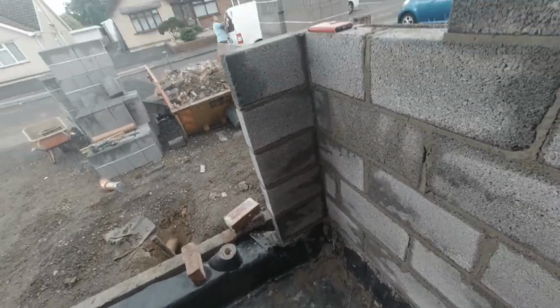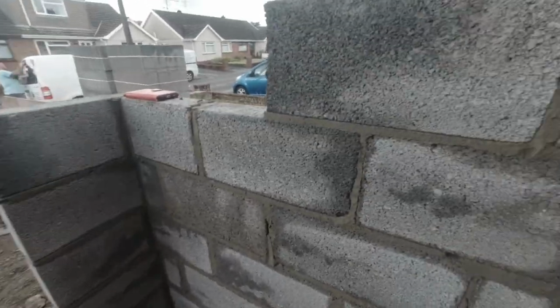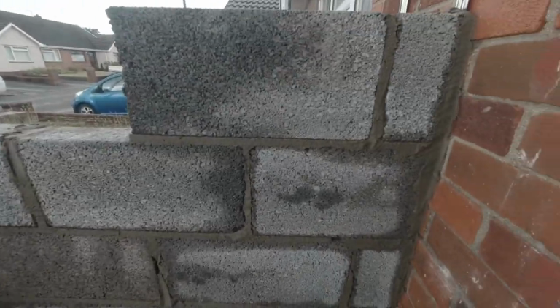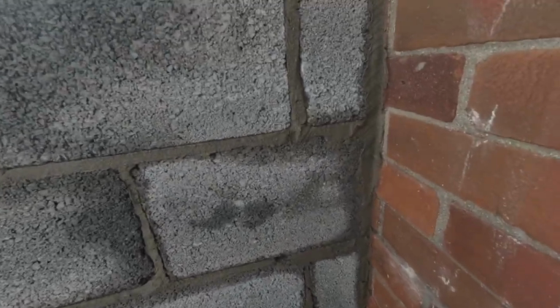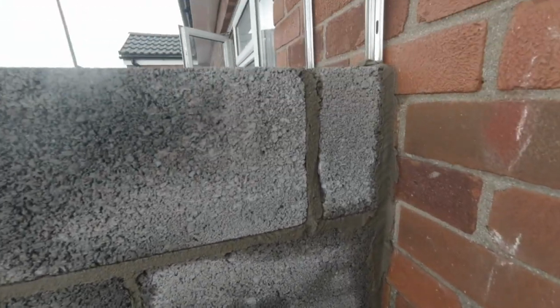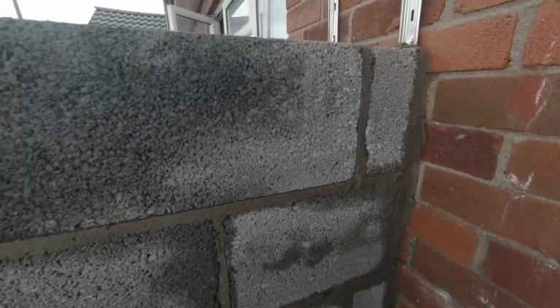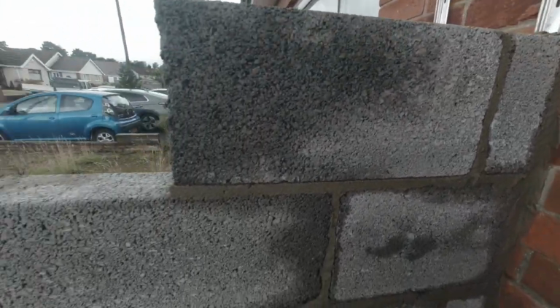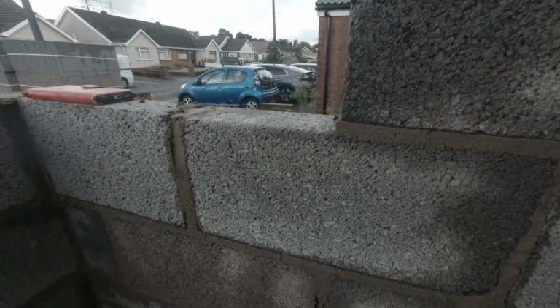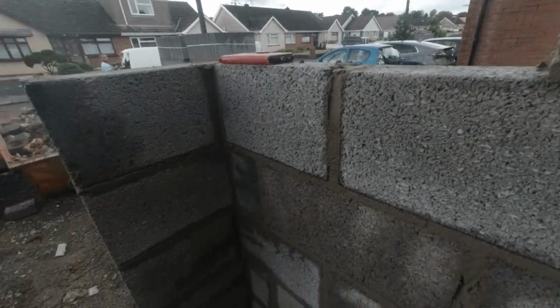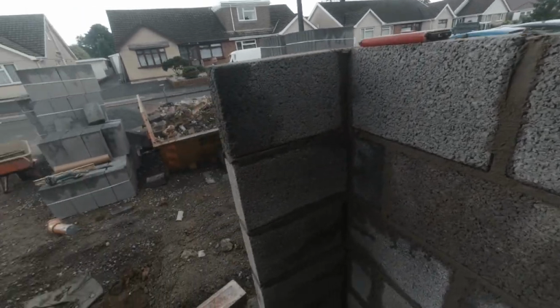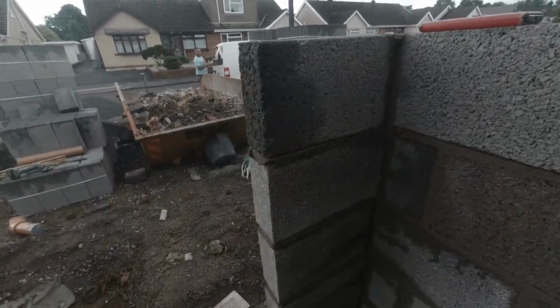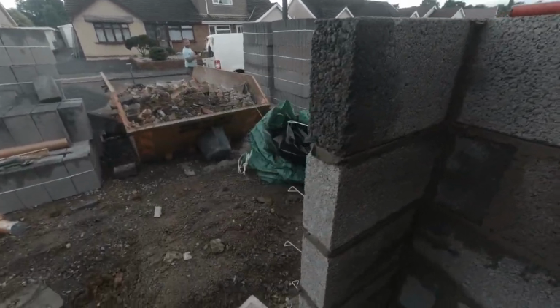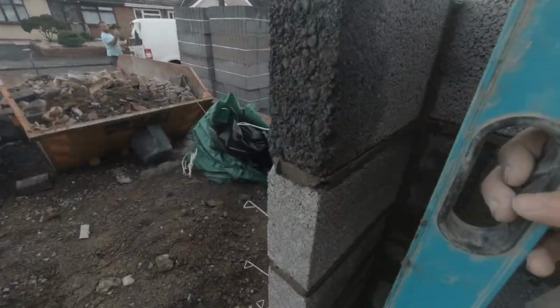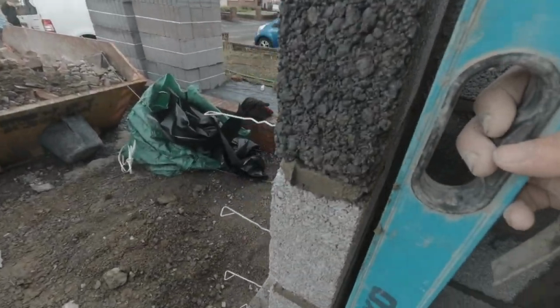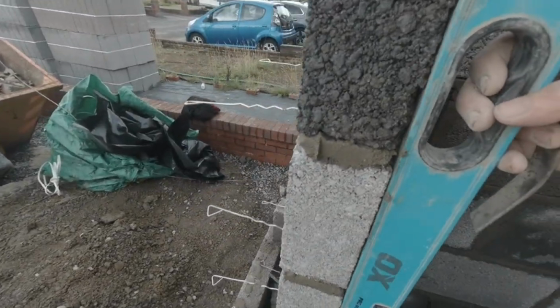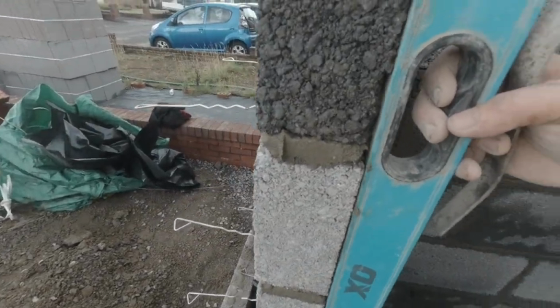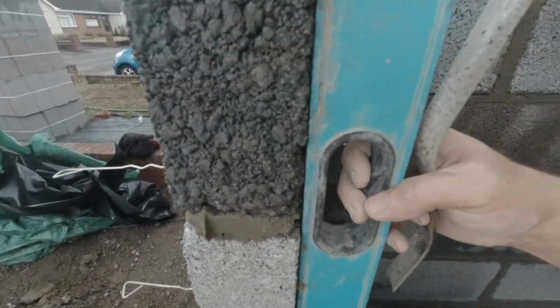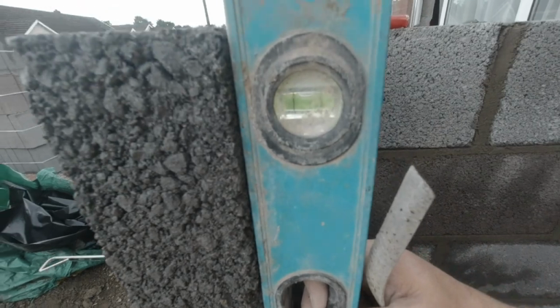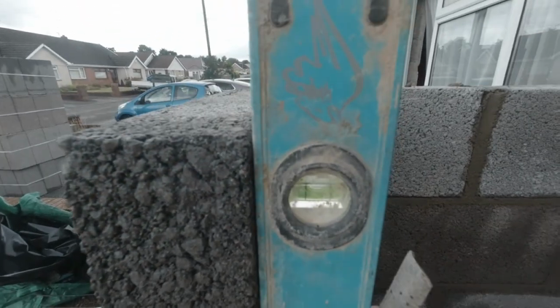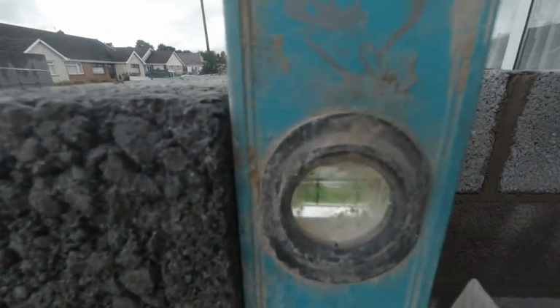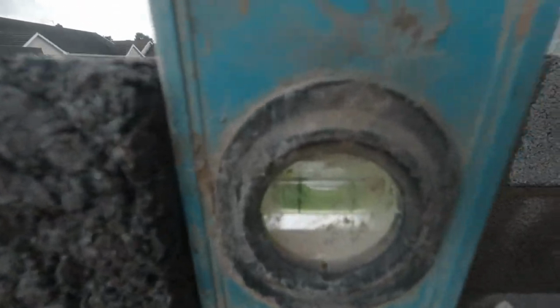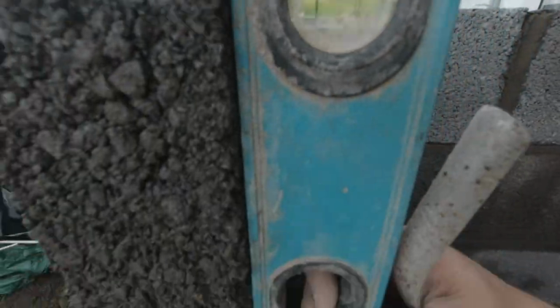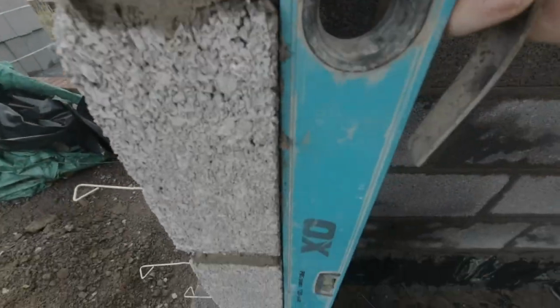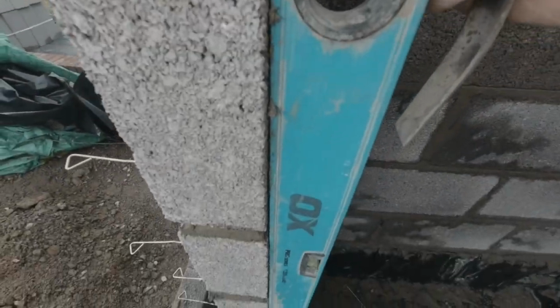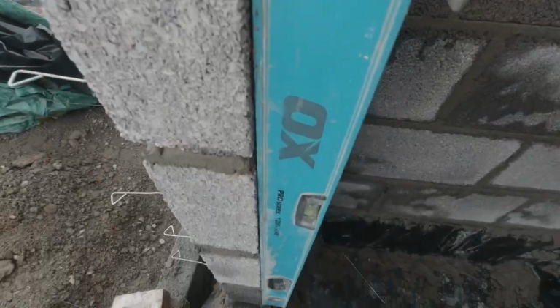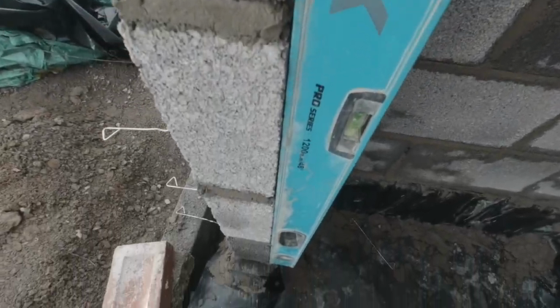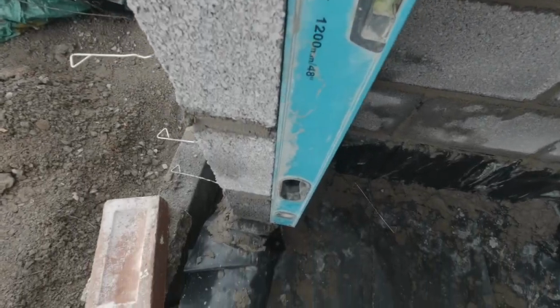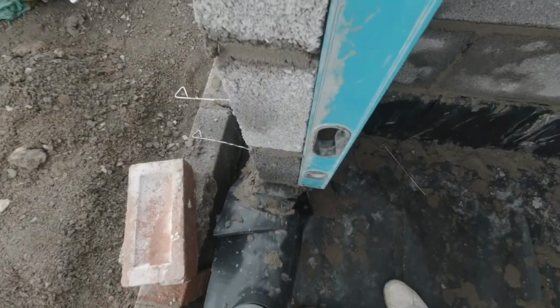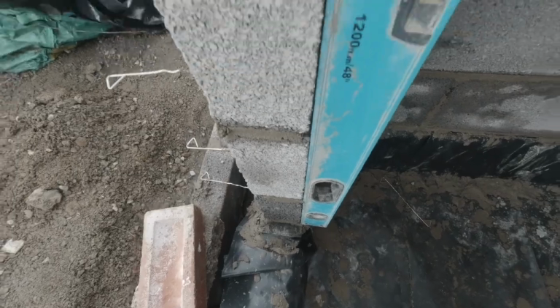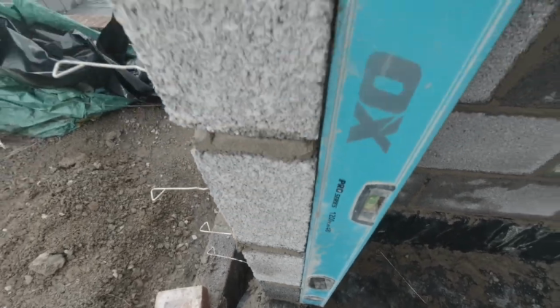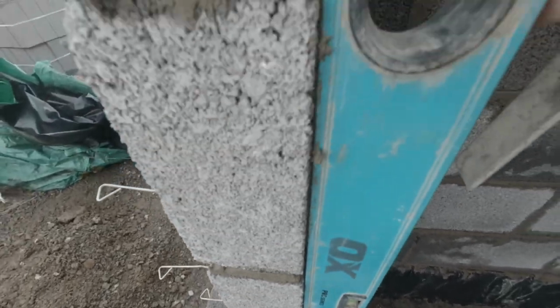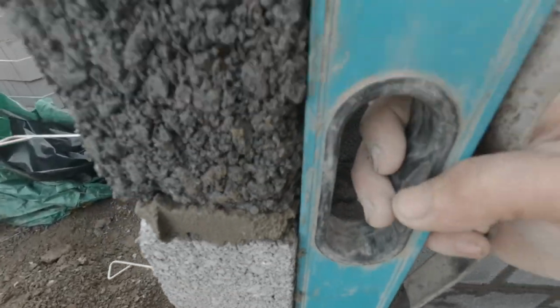Here we go then, we've got a bit of this section now - the inside of the porch going up. Look here look. All touching - can't even get a fag paper behind there, look.